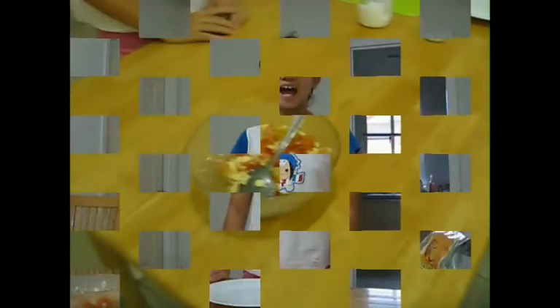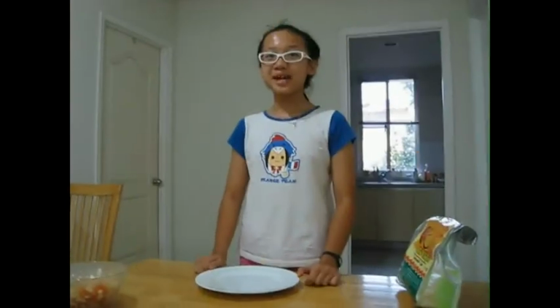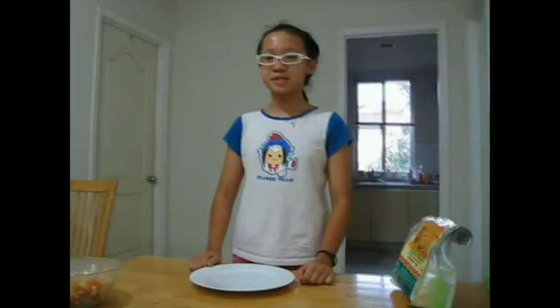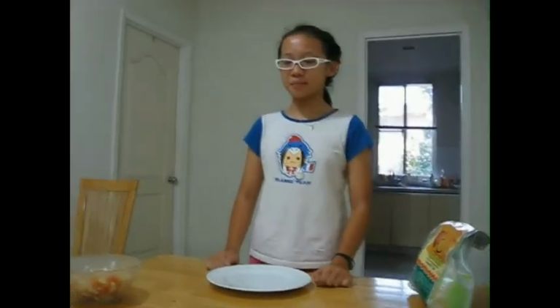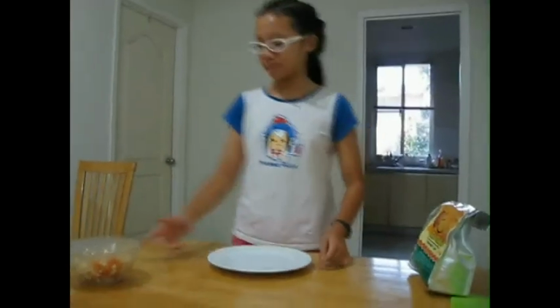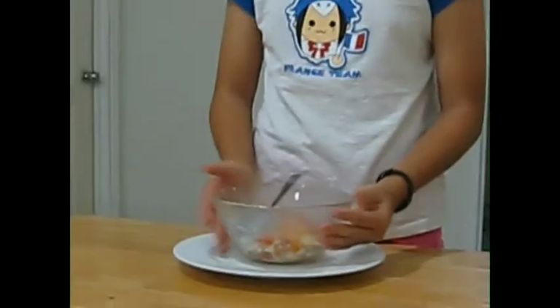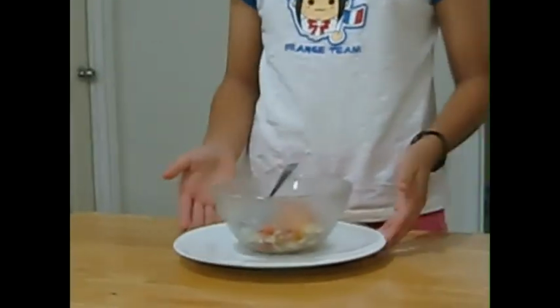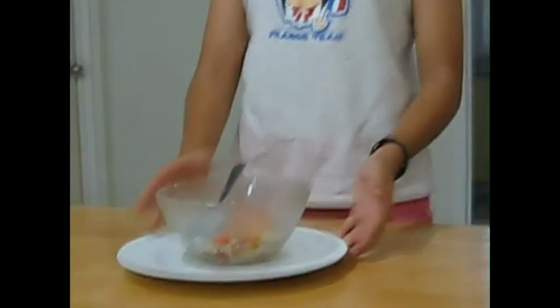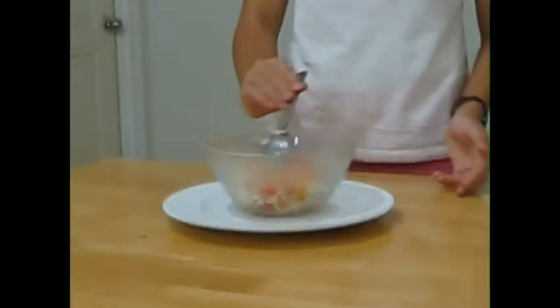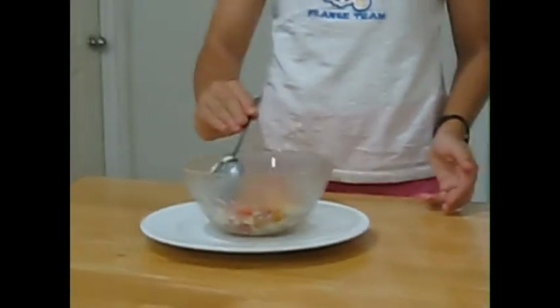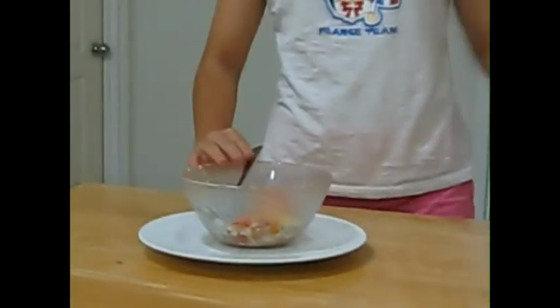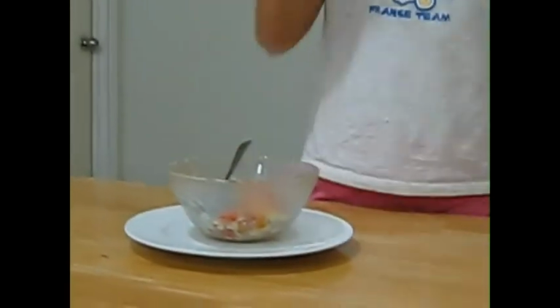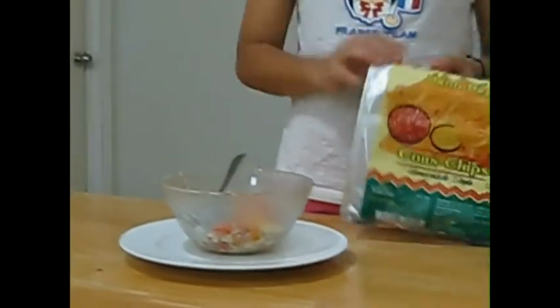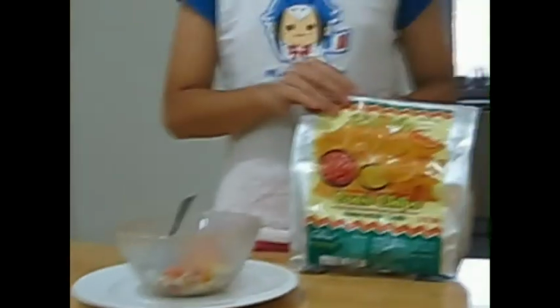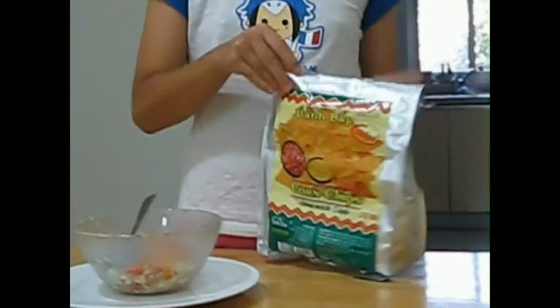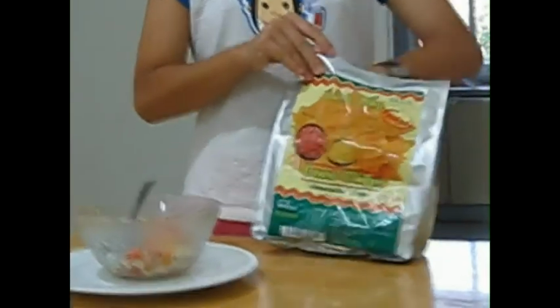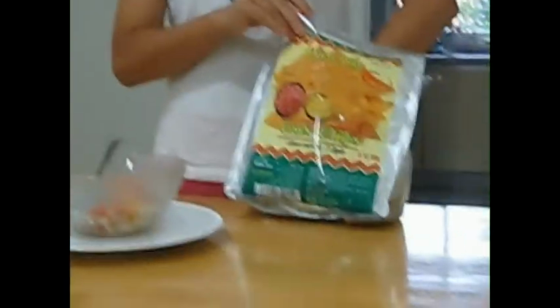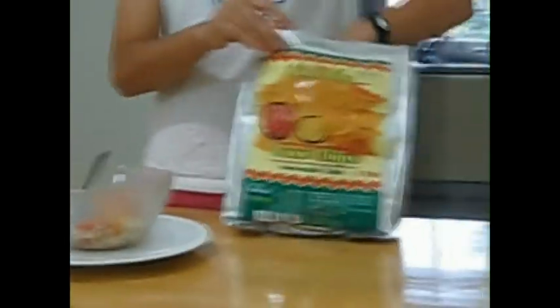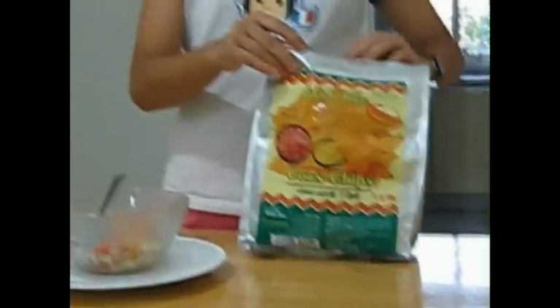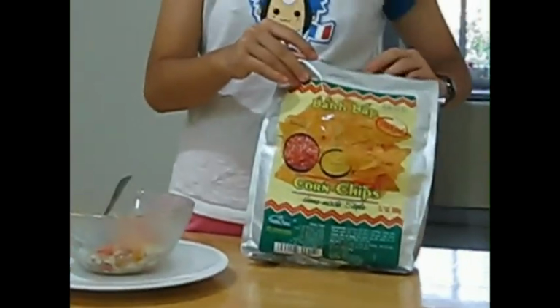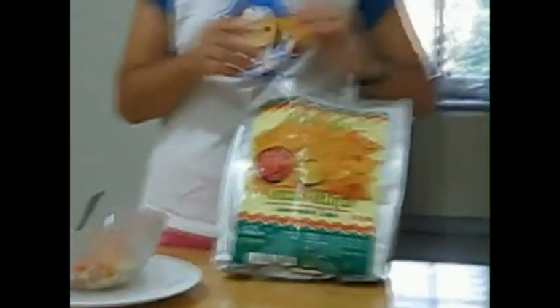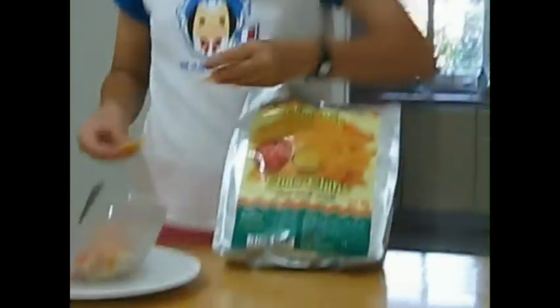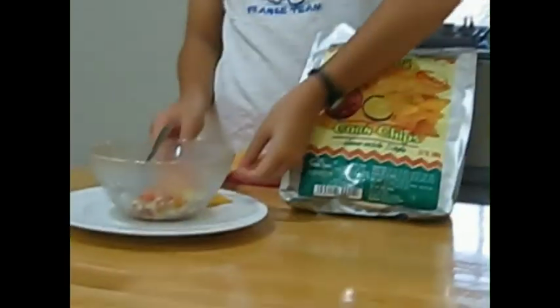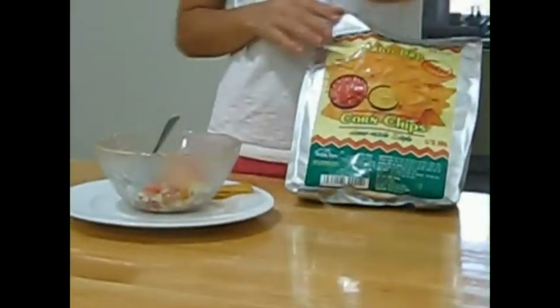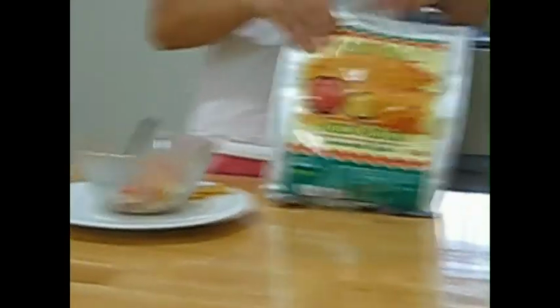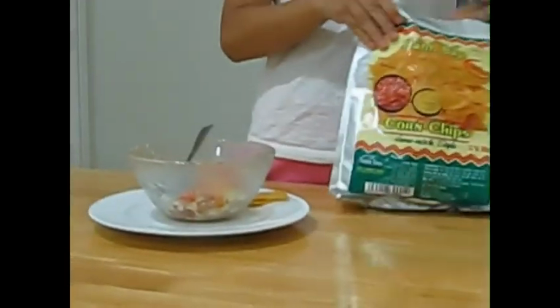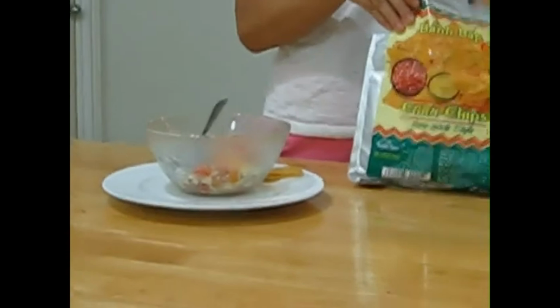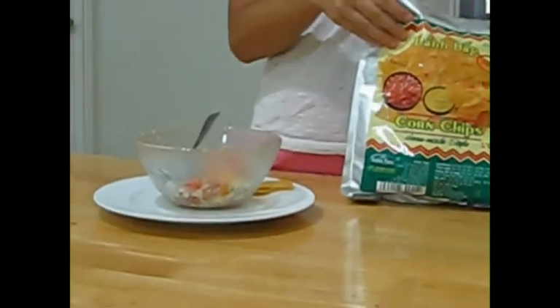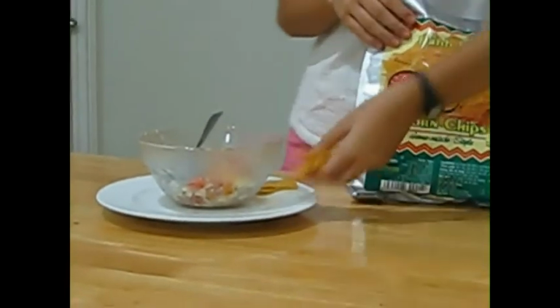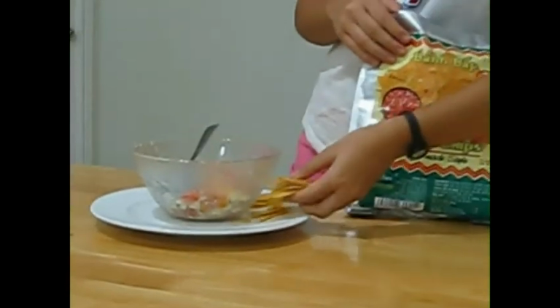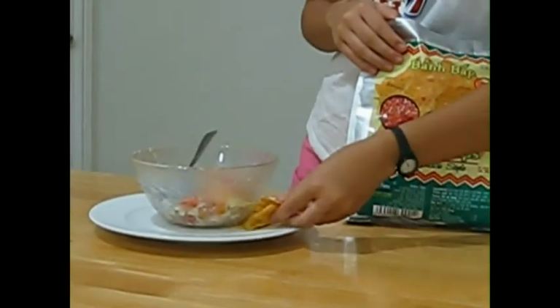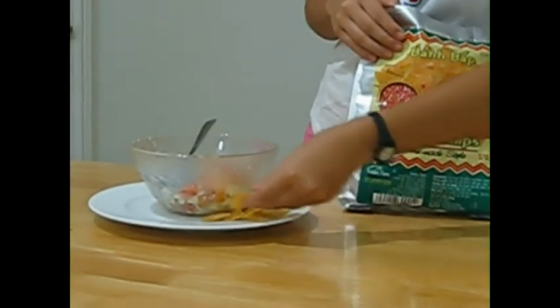Now it's time to display it on the plate. This is what I like to do — put it in the middle. Then take the corn chips, spoon it onto them, and put them around the edge. This is how I like to do it.